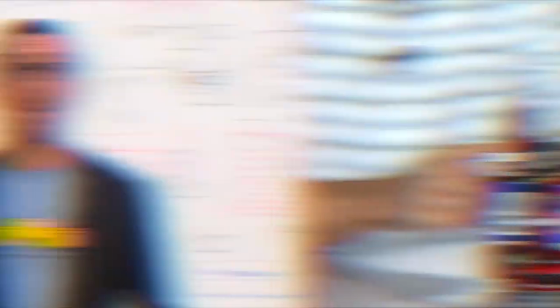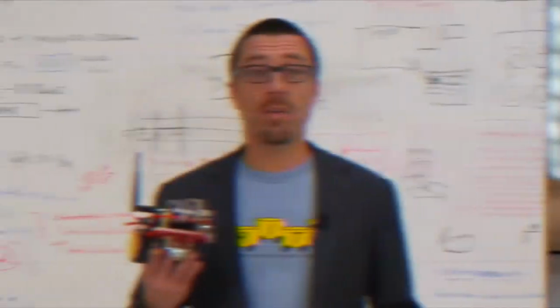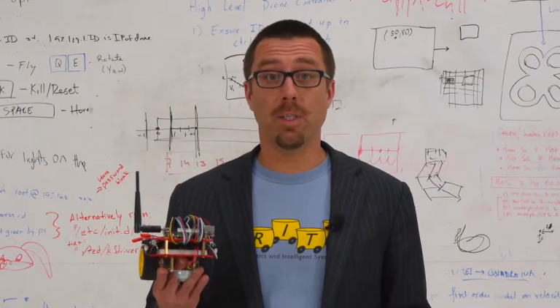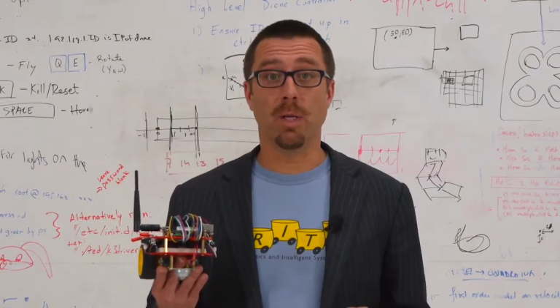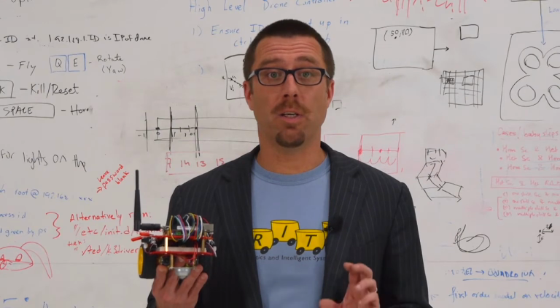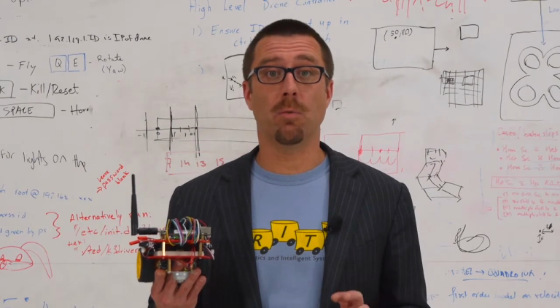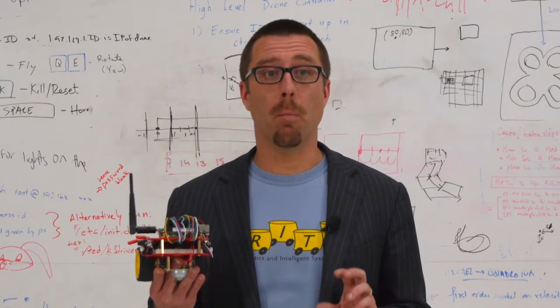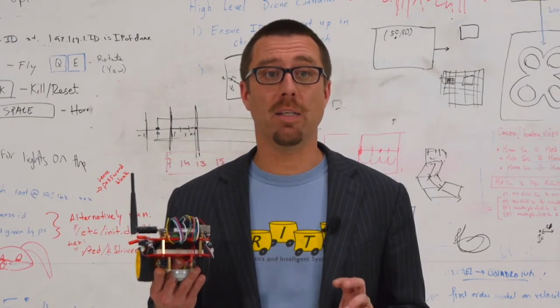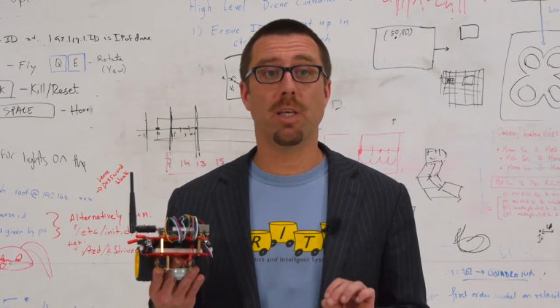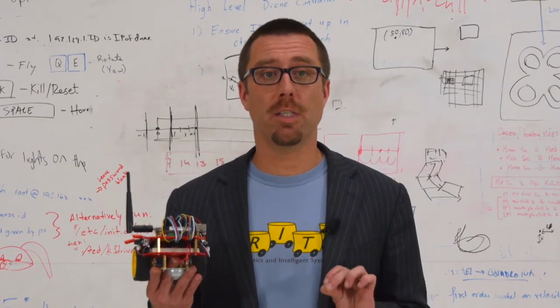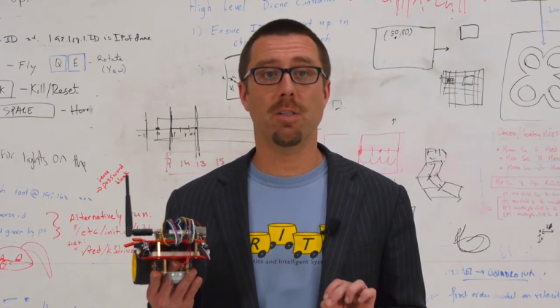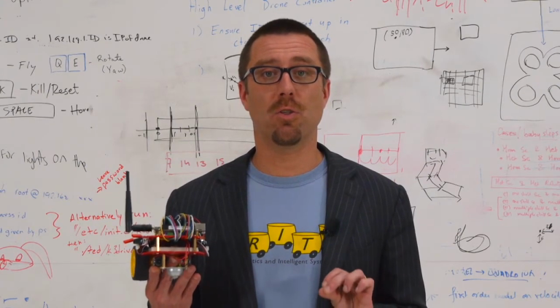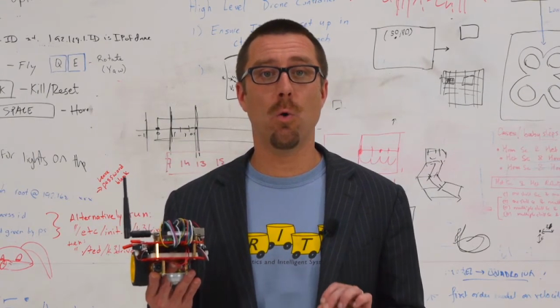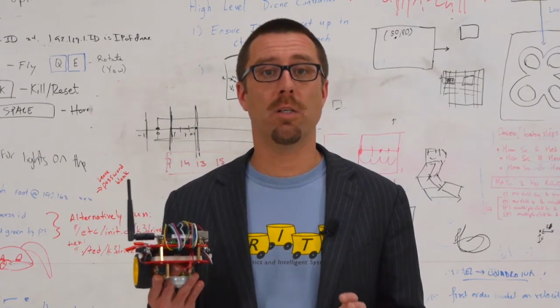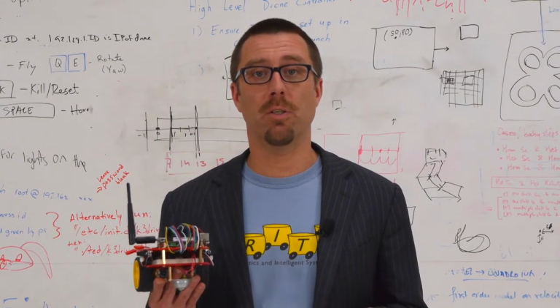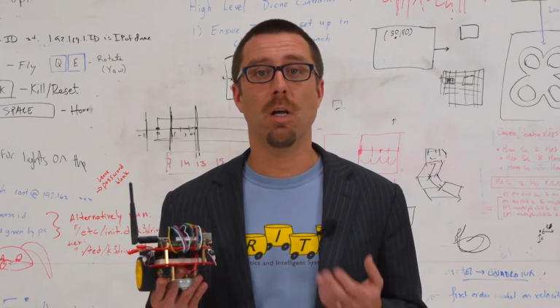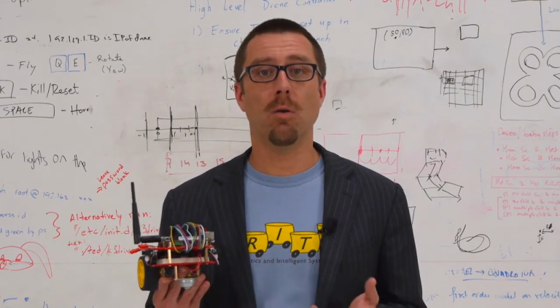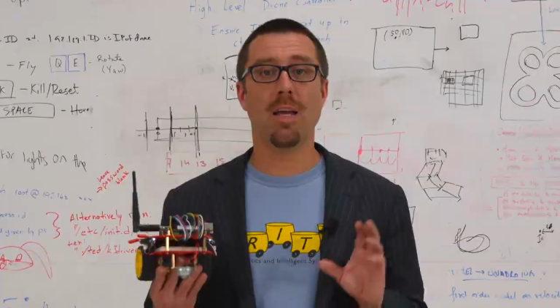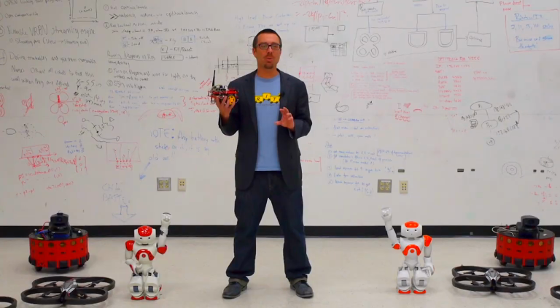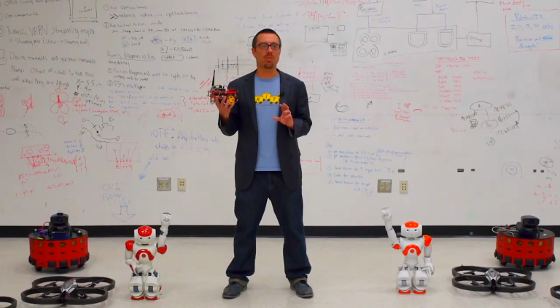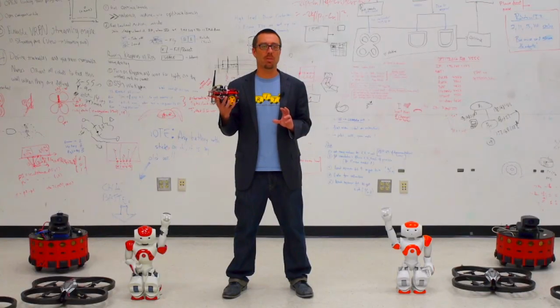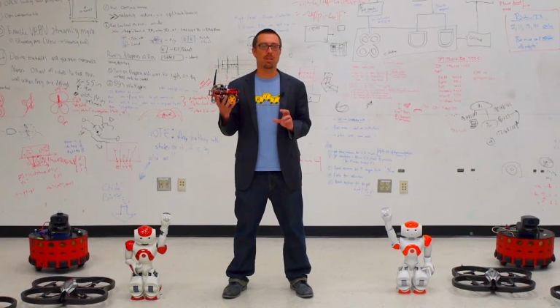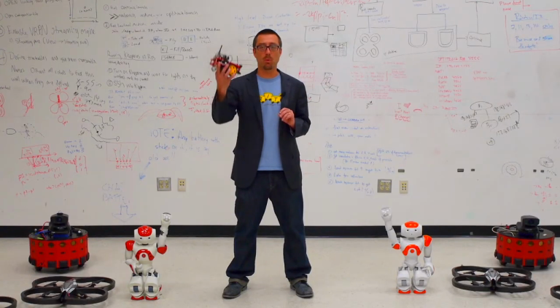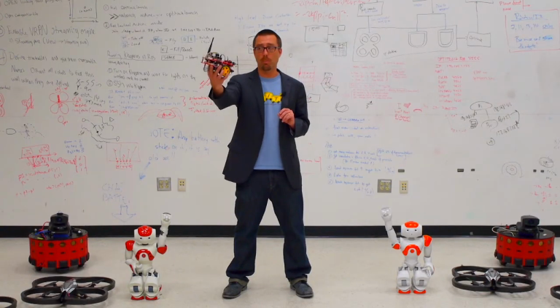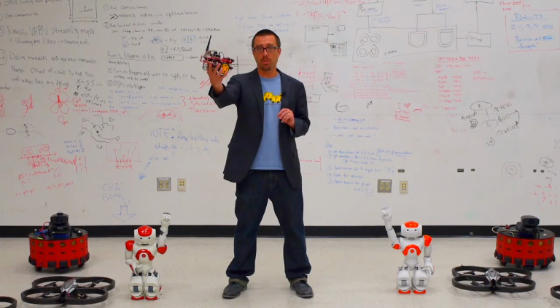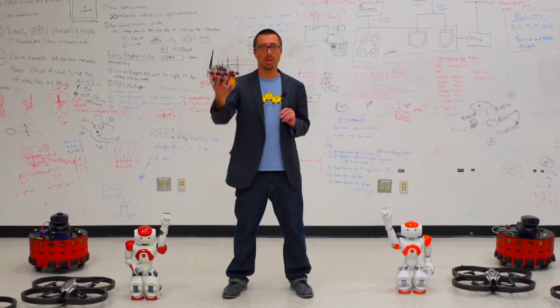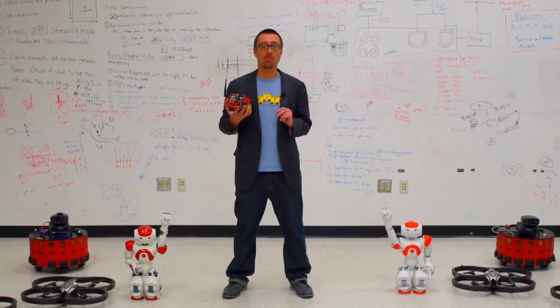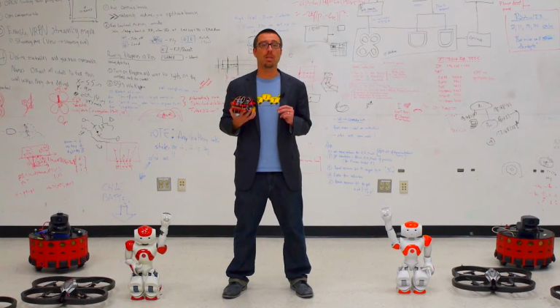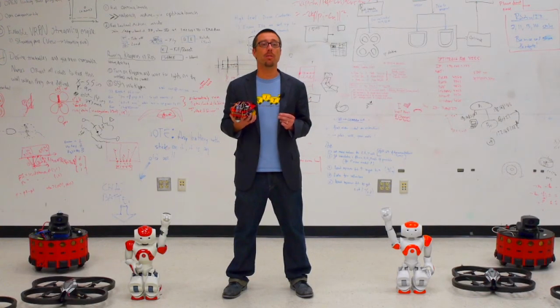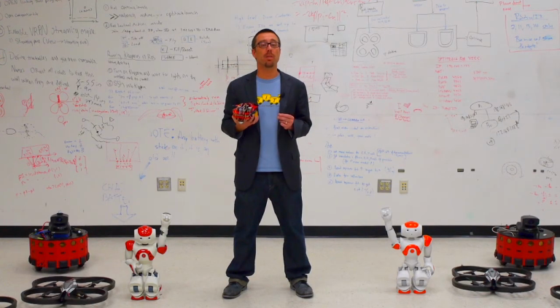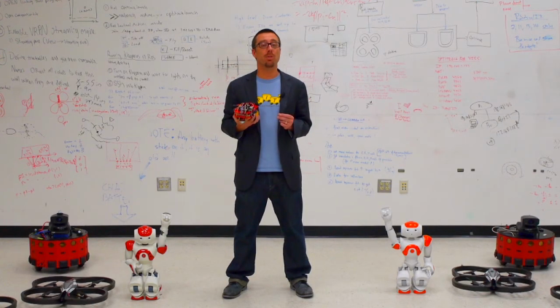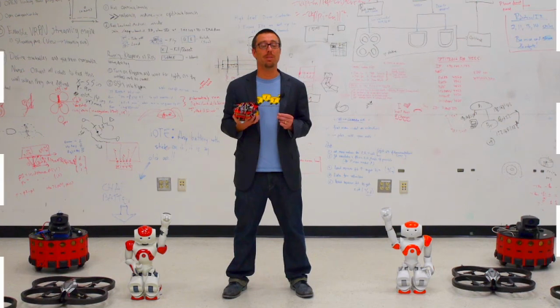When theory, simulation, and hardware are combined, the educational experience is so much richer. Already thousands of students have built their own QuickBots, and we can't wait to see what you will do.